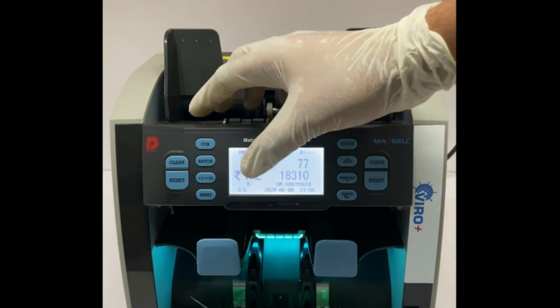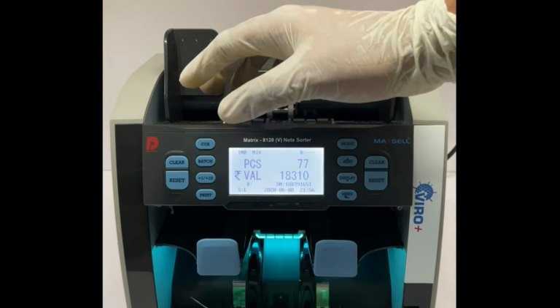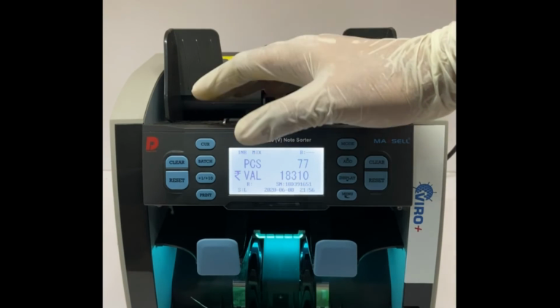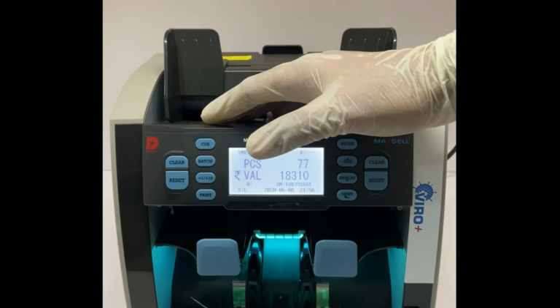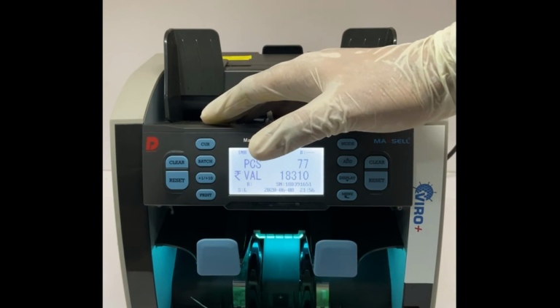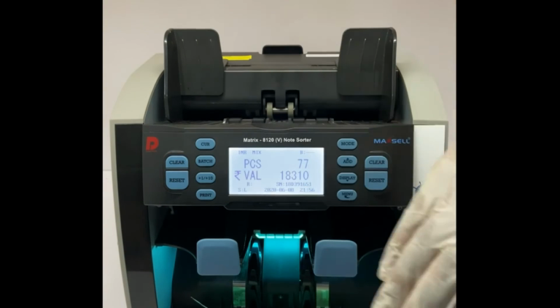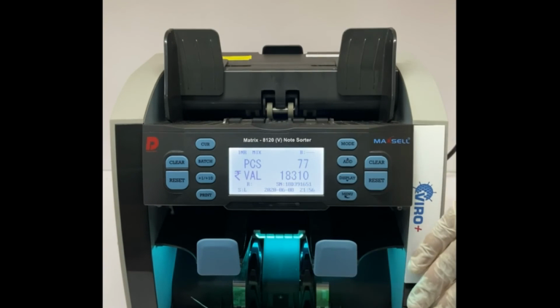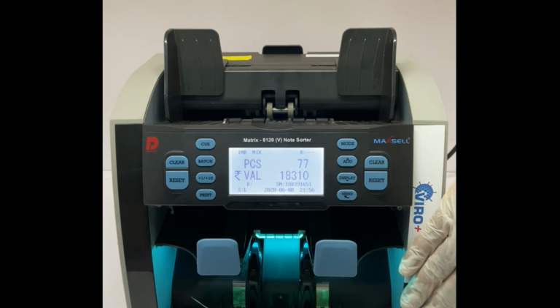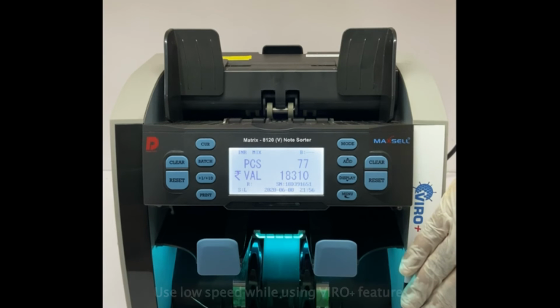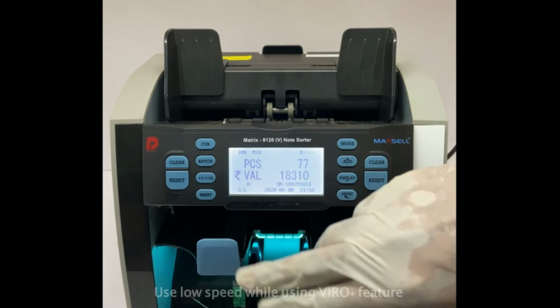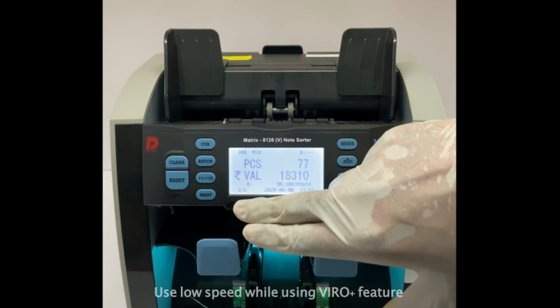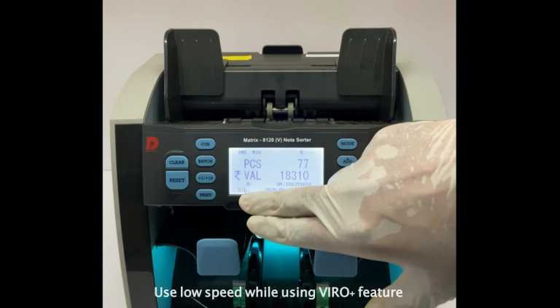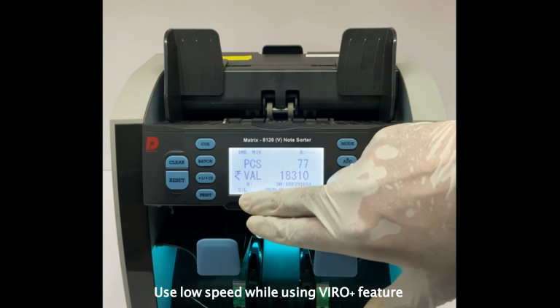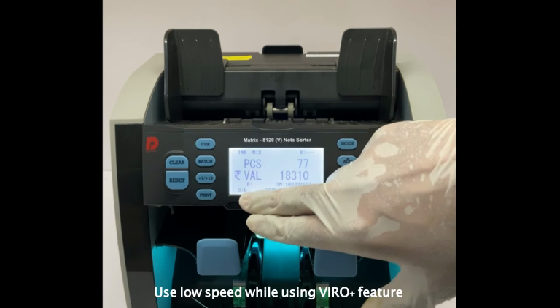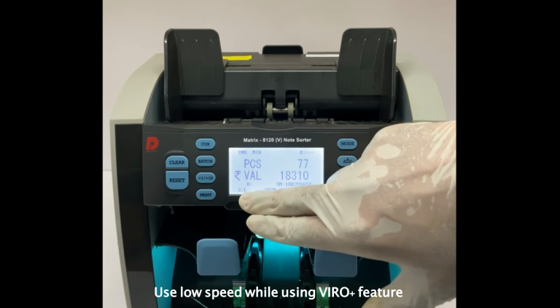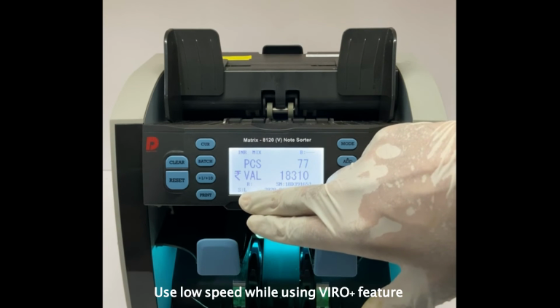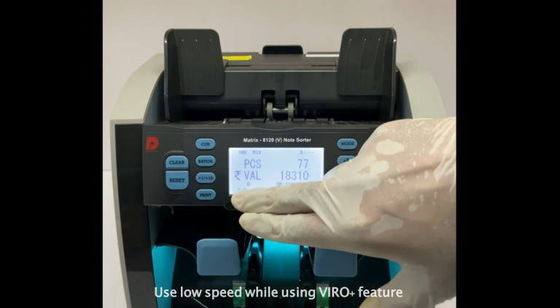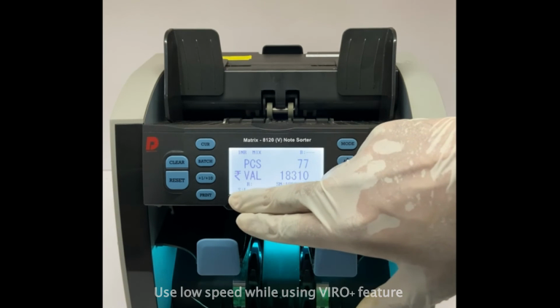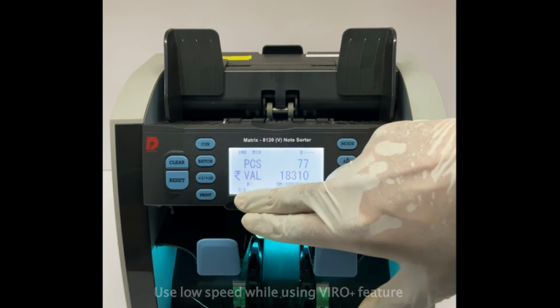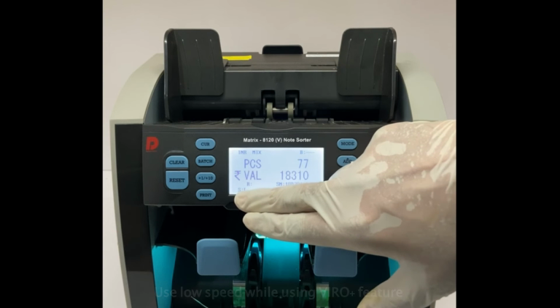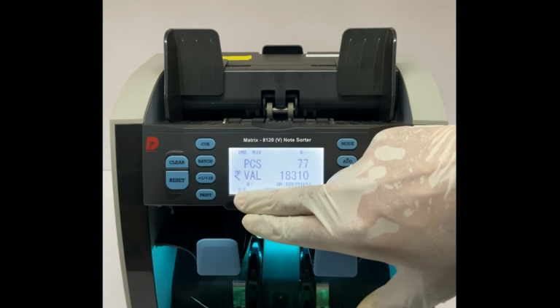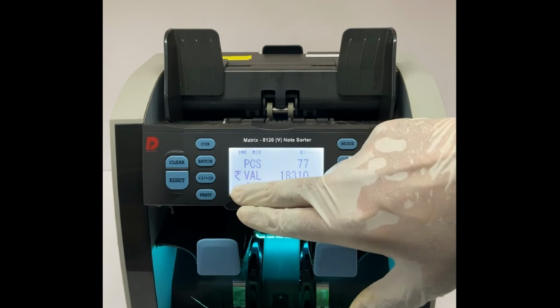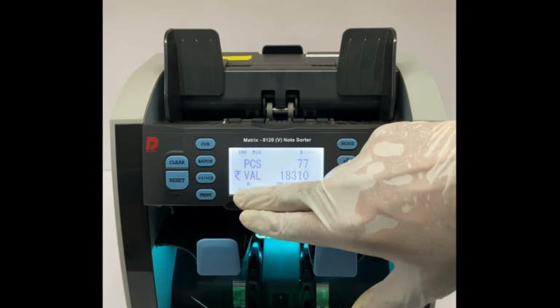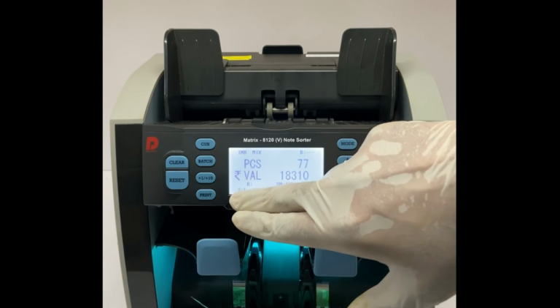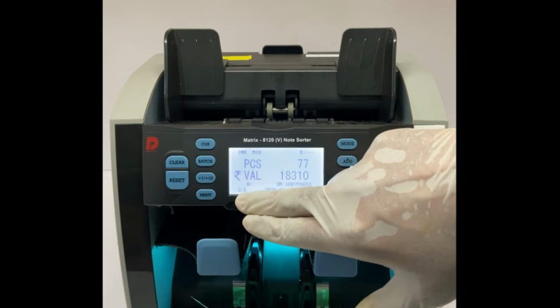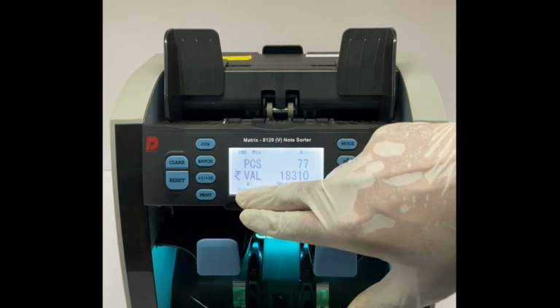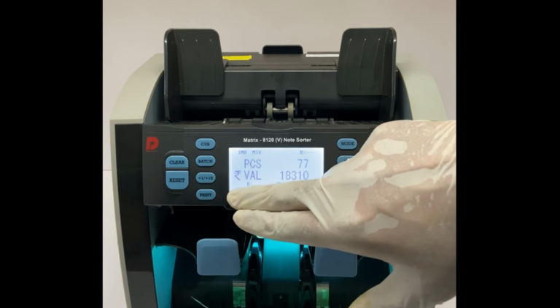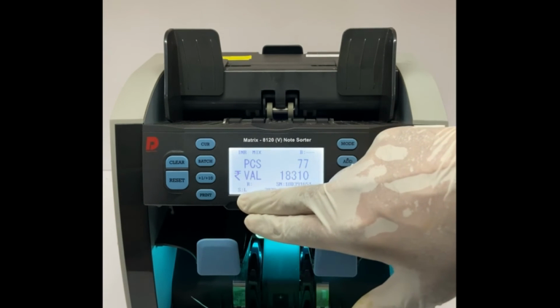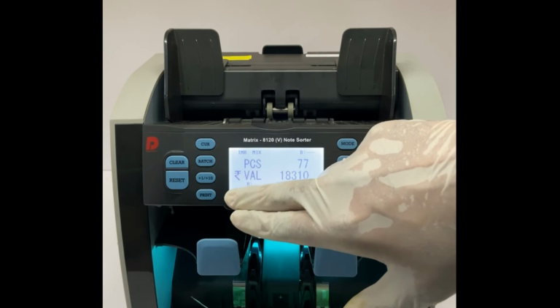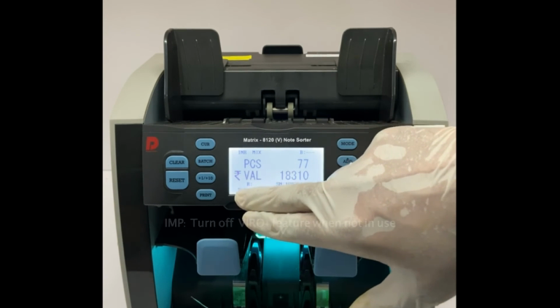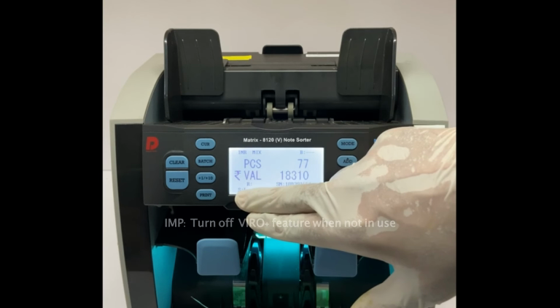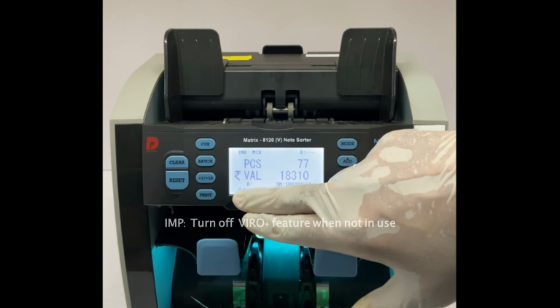While using the Wireplus feature, do not forget to switch the speed to low level to ensure removal of virus contamination on banknotes to the fullest extent.